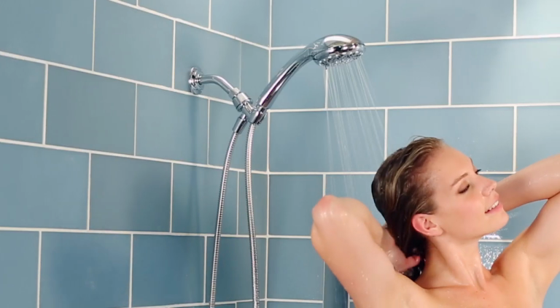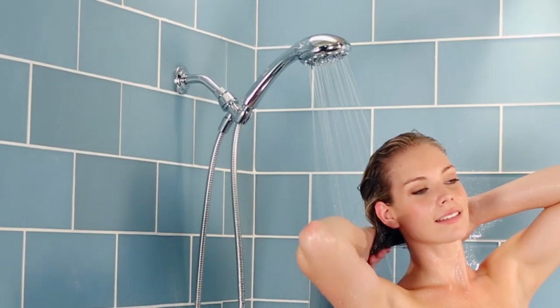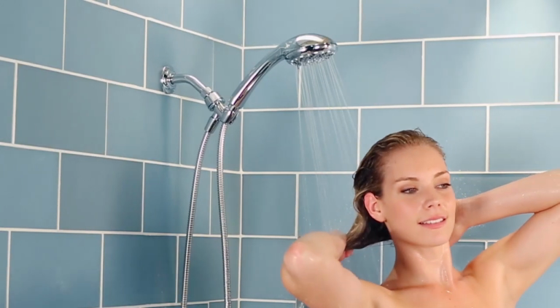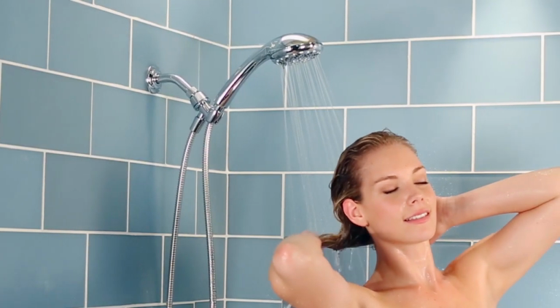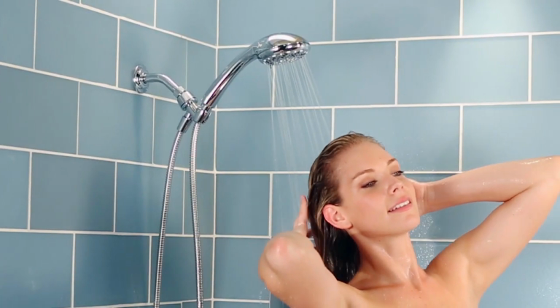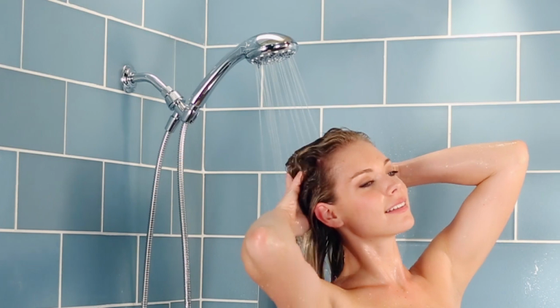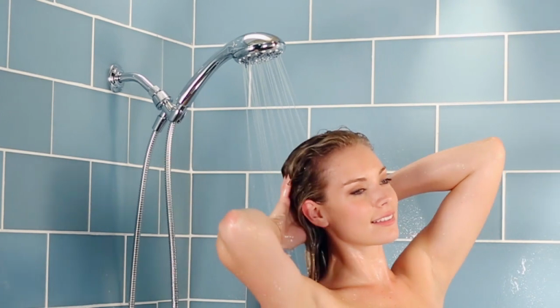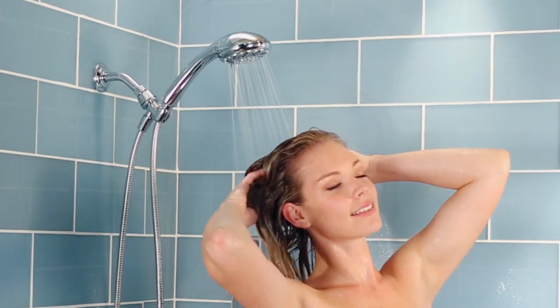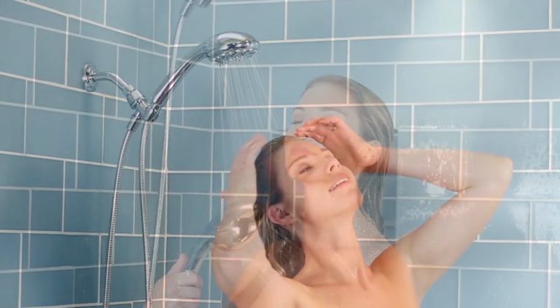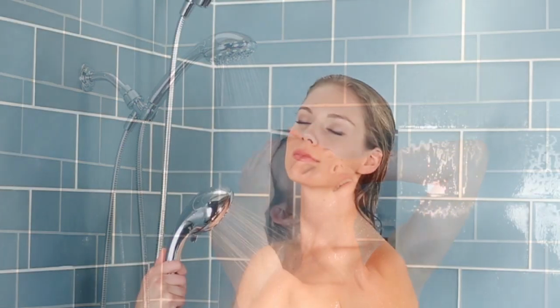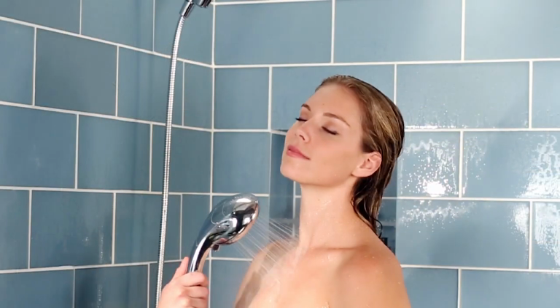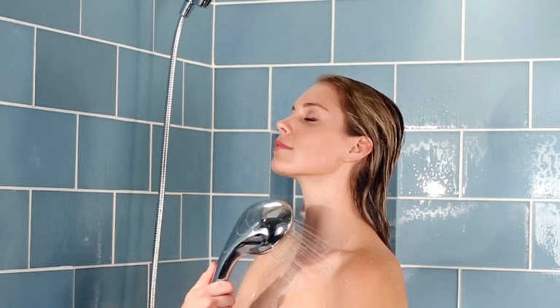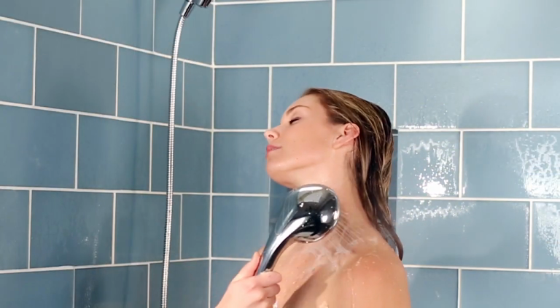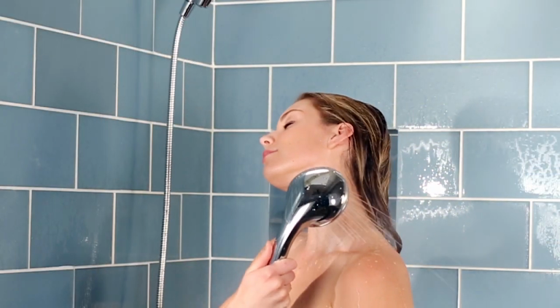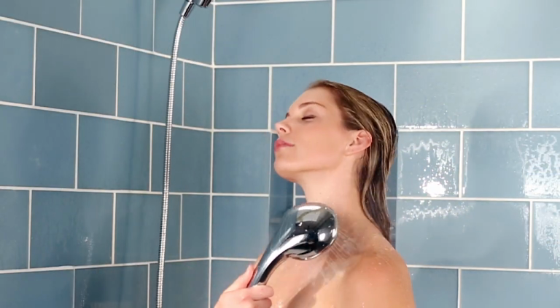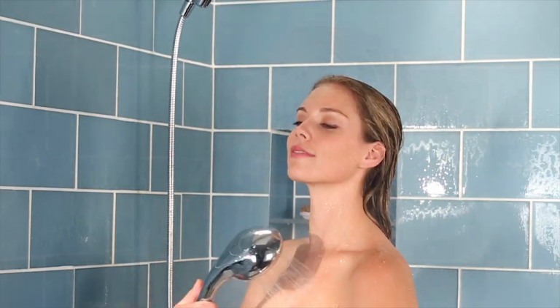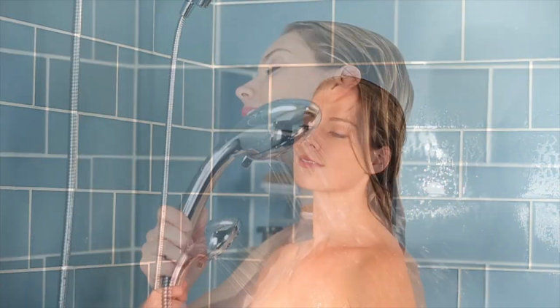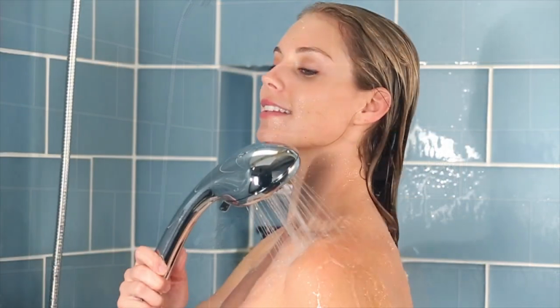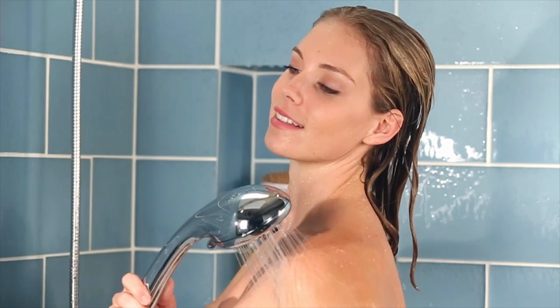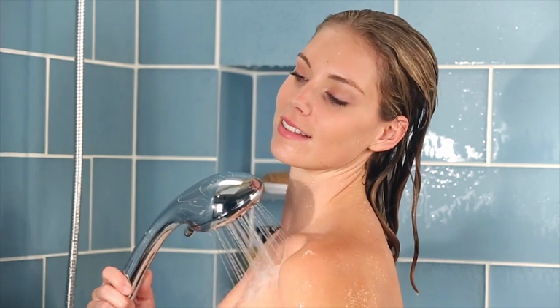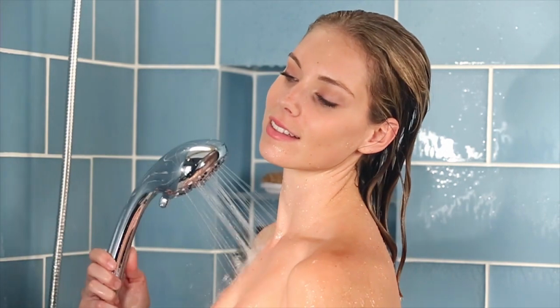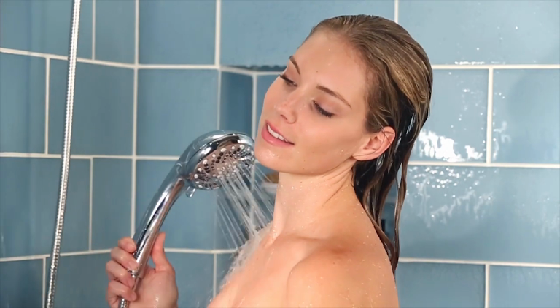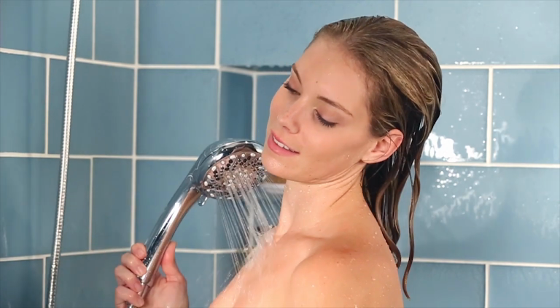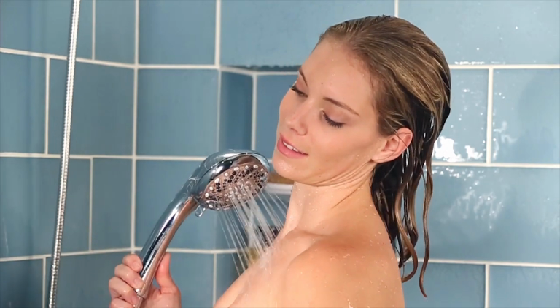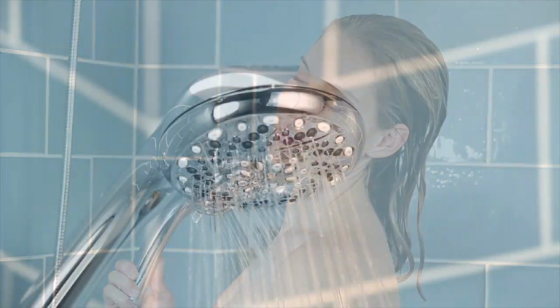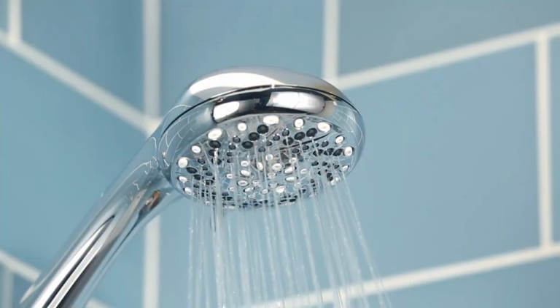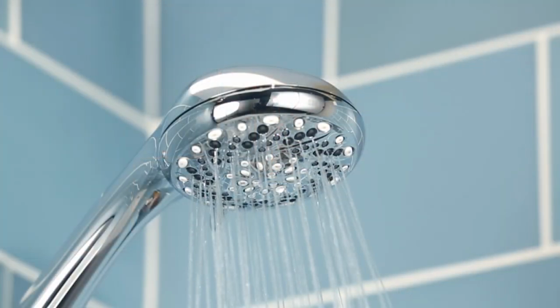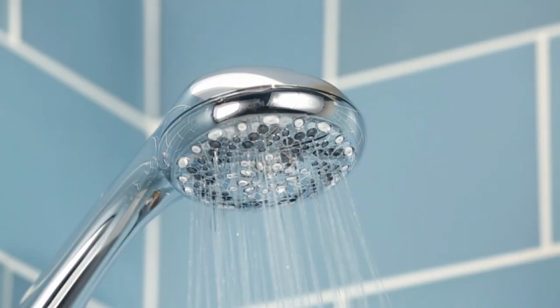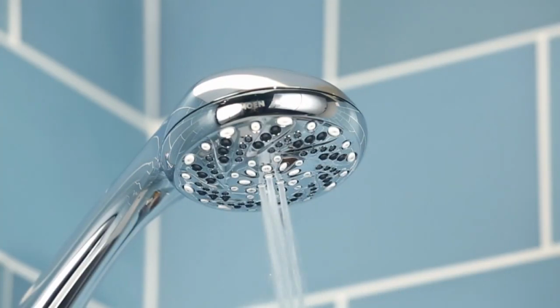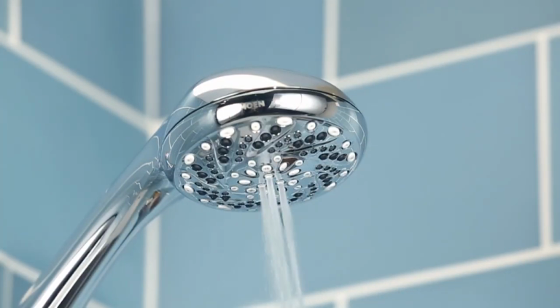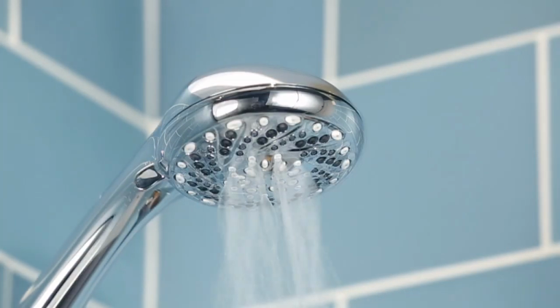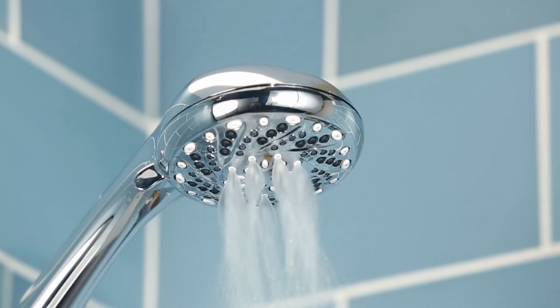Turn your daily shower into a personalized retreat with the Inspire 9 Function Handheld Shower from Moen. 9 spray settings give you a range of shower and rinse options from relaxing to massaging to invigorating.